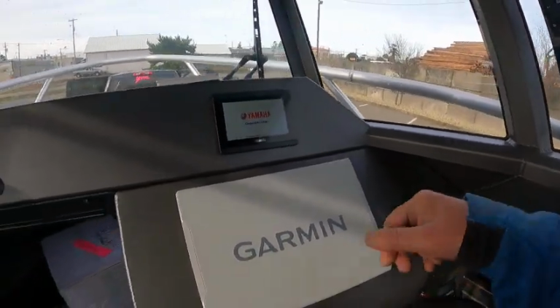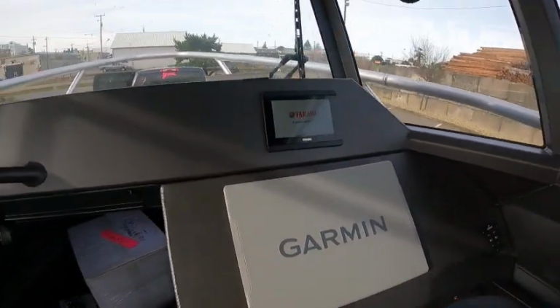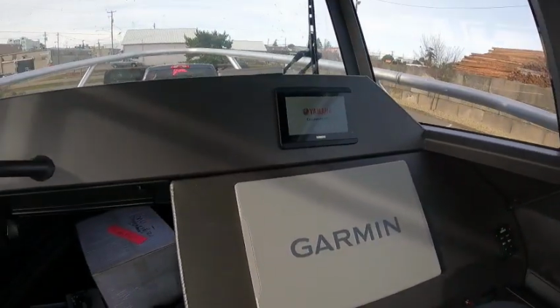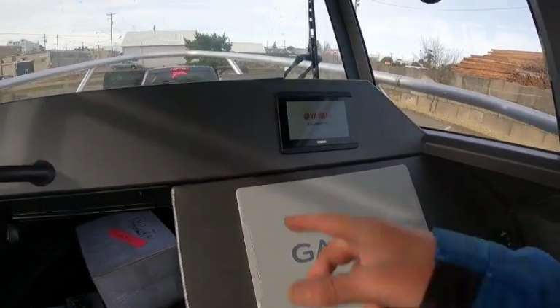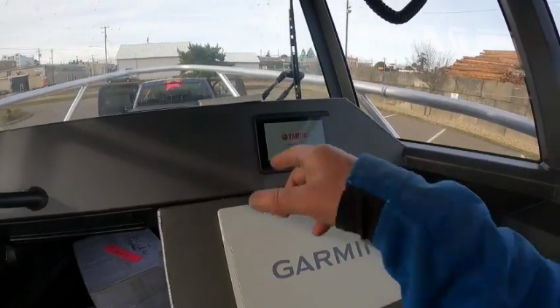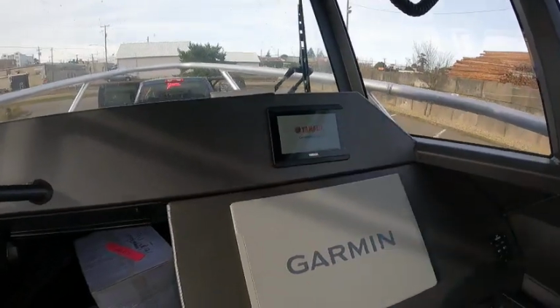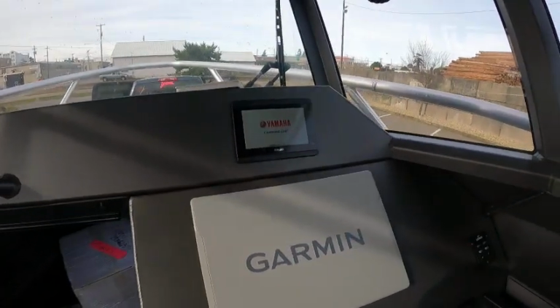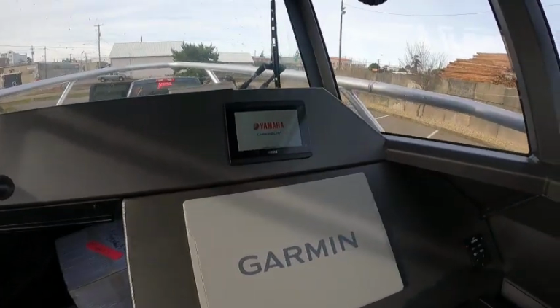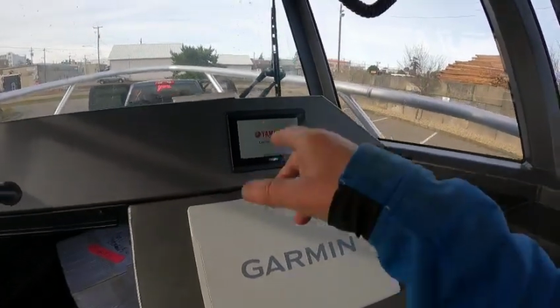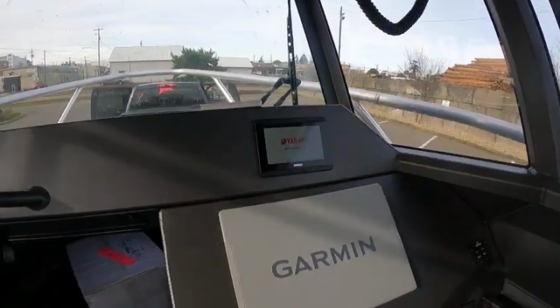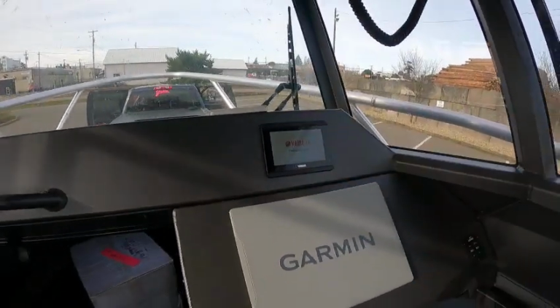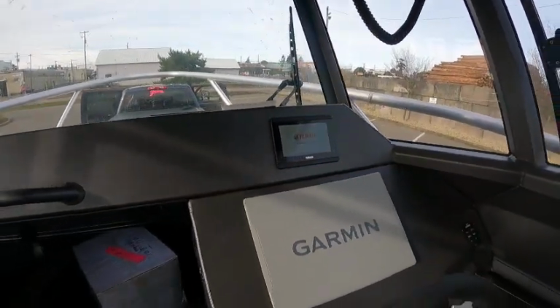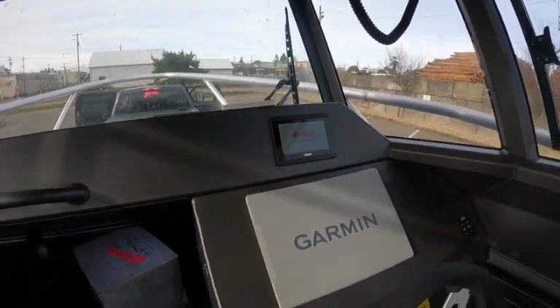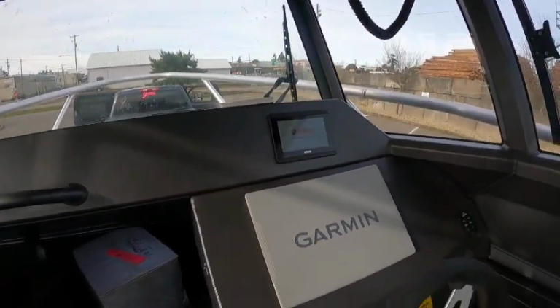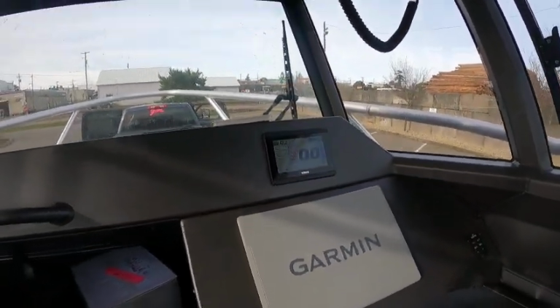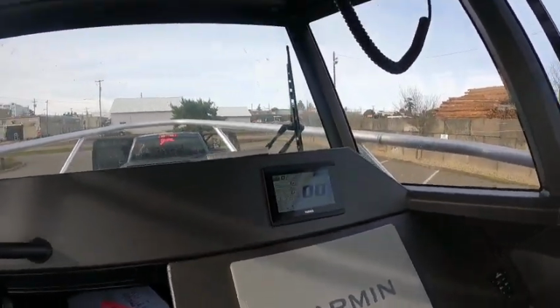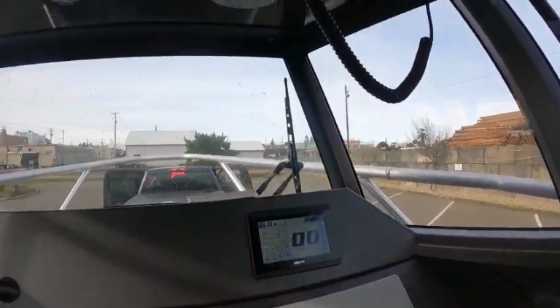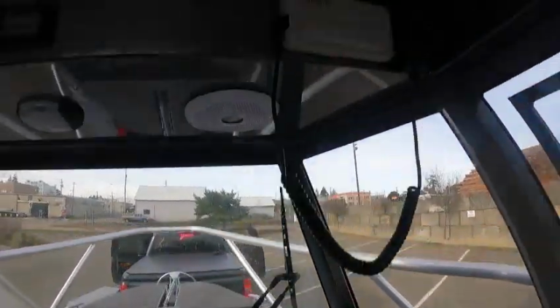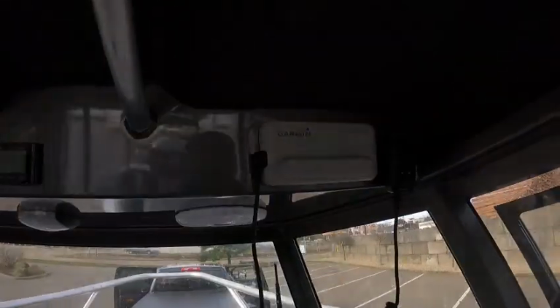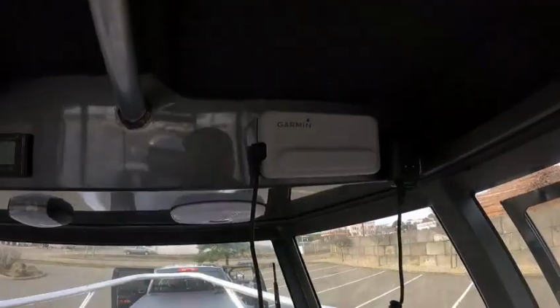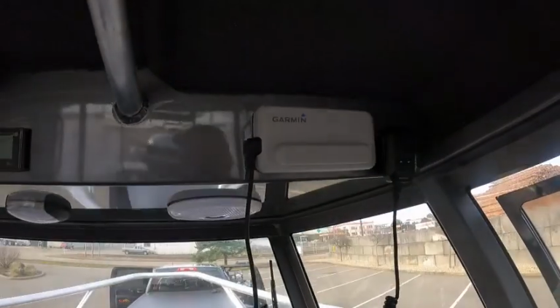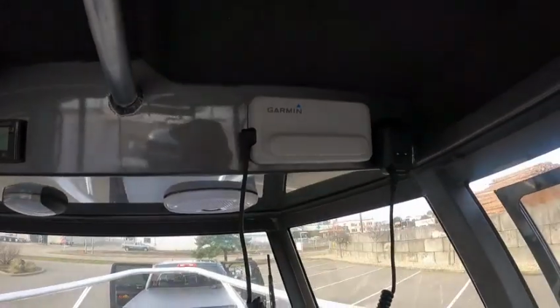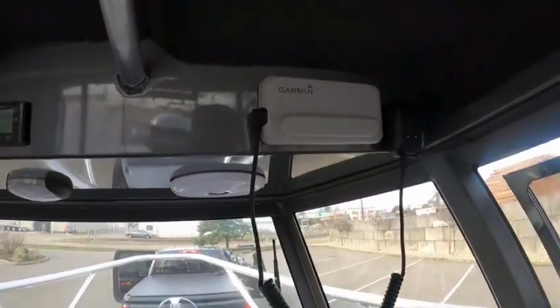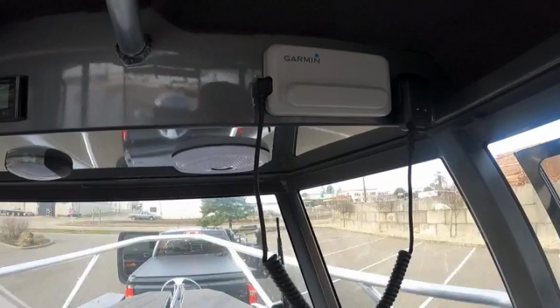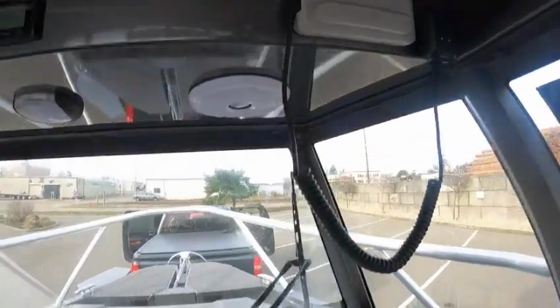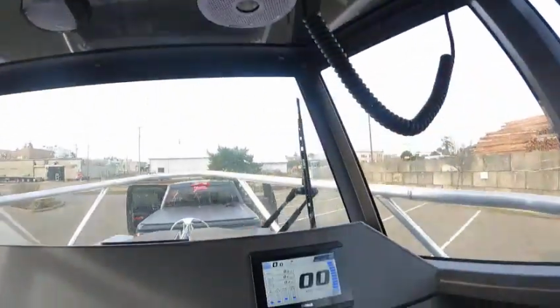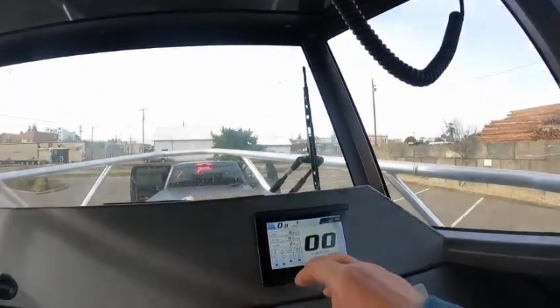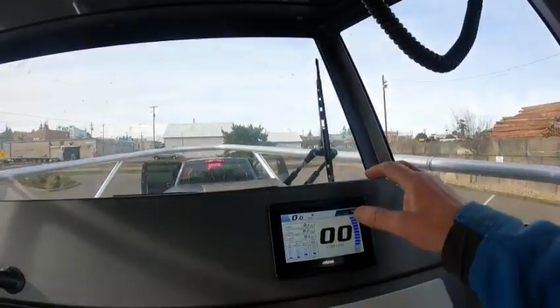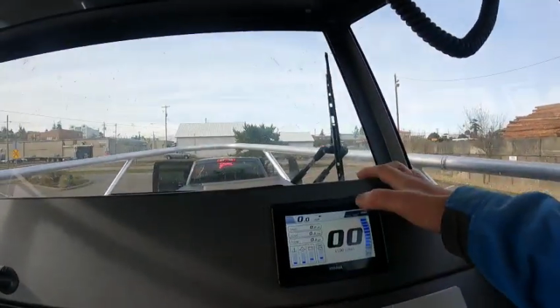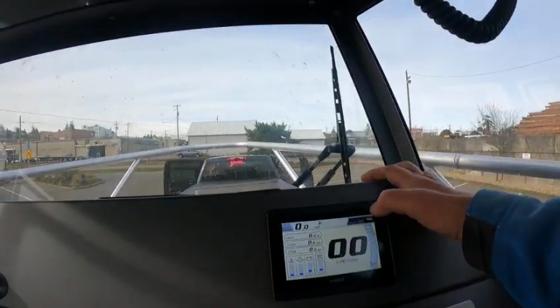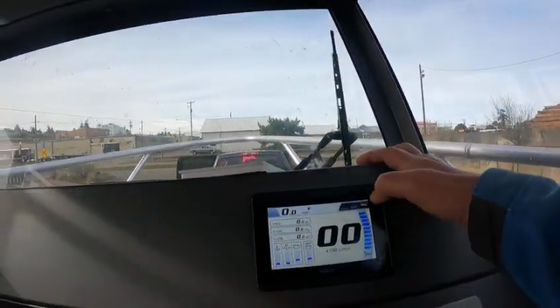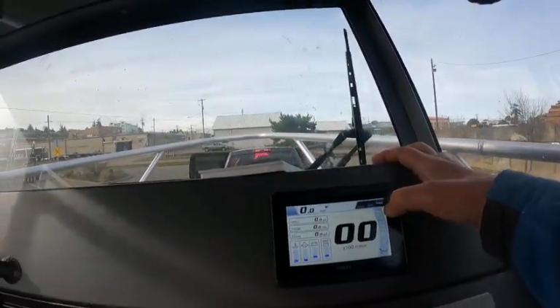This is warming up — this is that CL5. And then you've got your Garmin VHF right there. Okay, fuel.